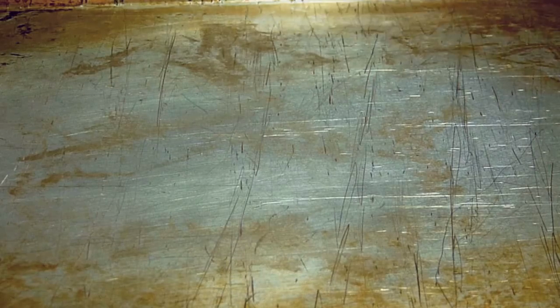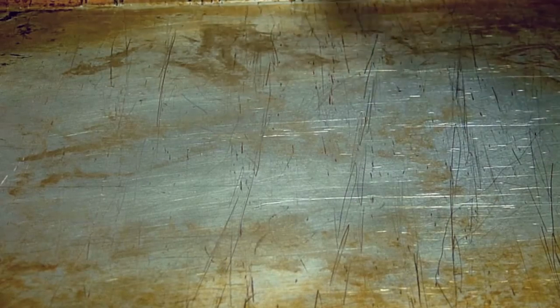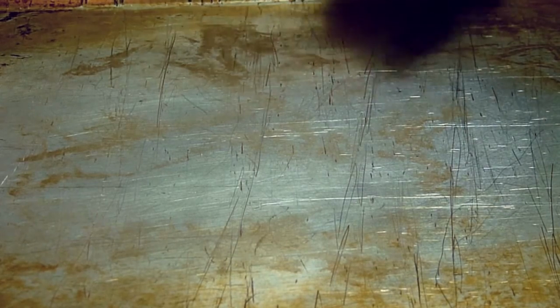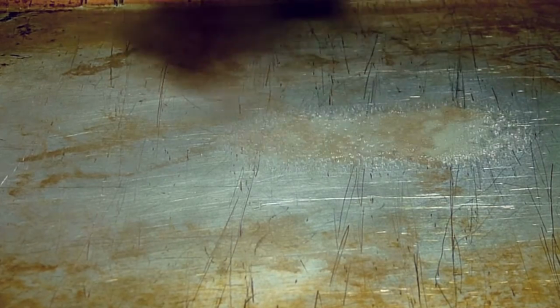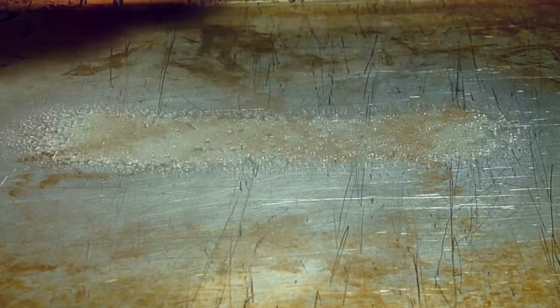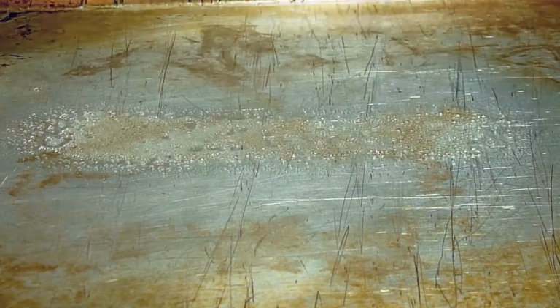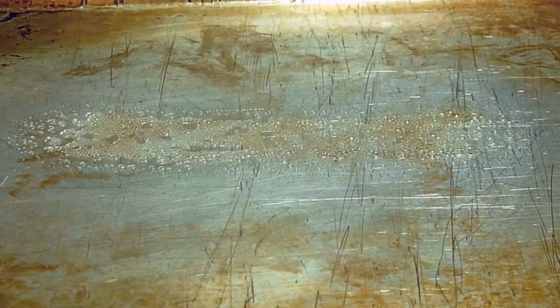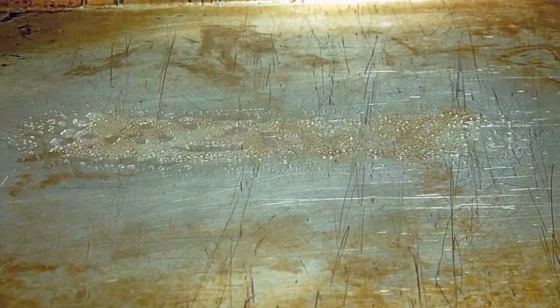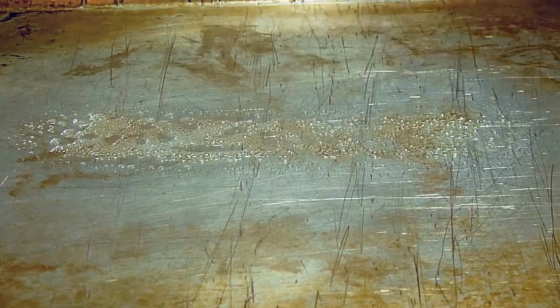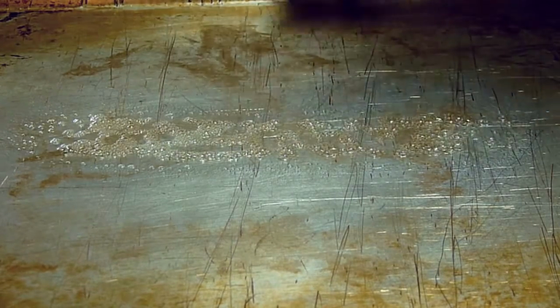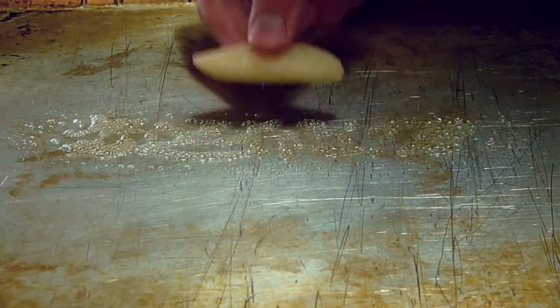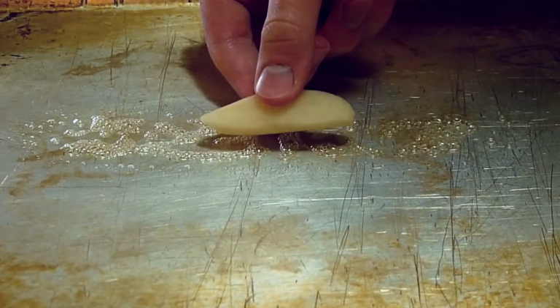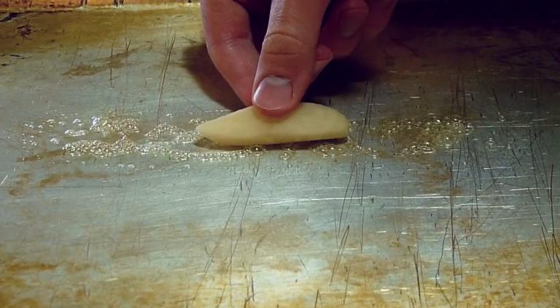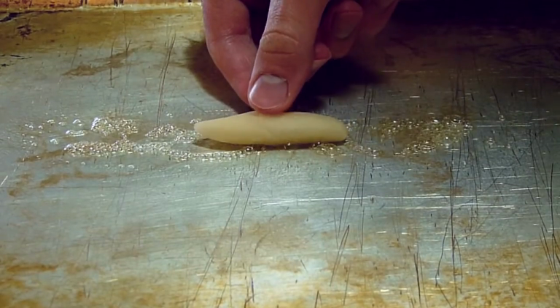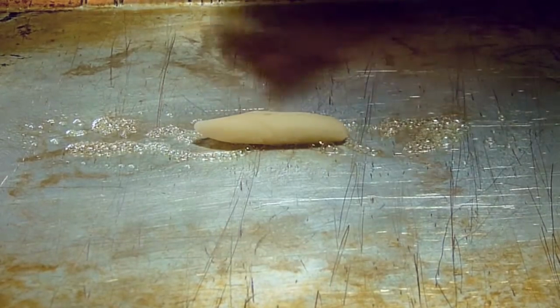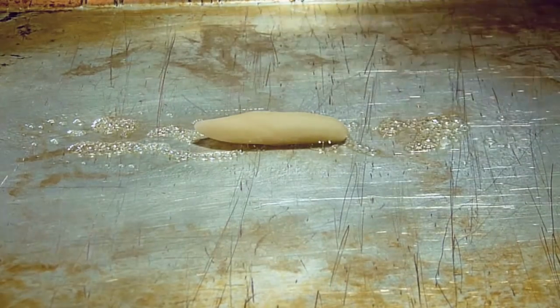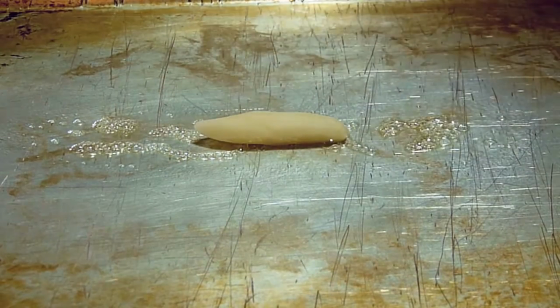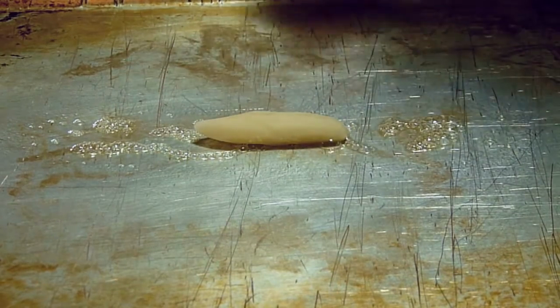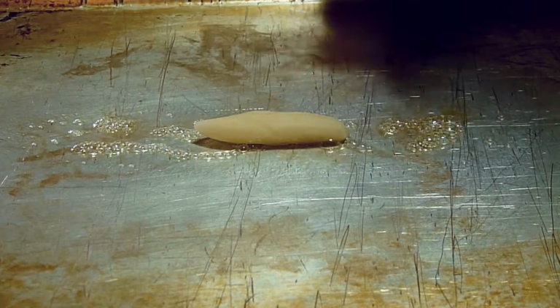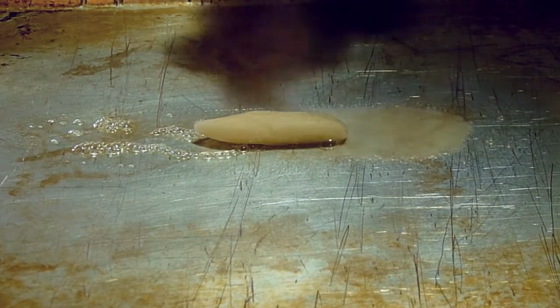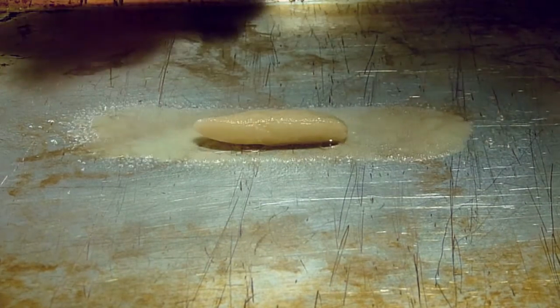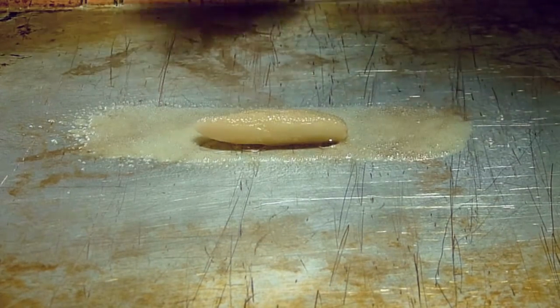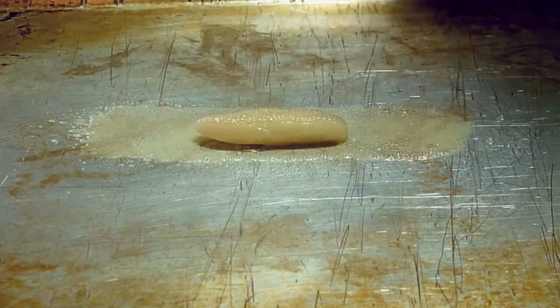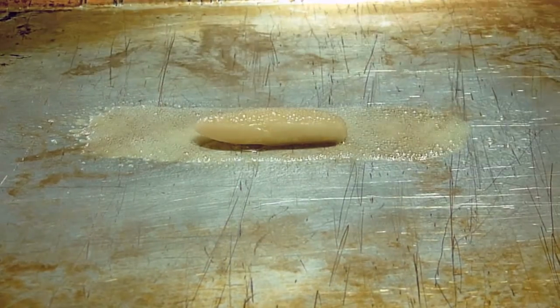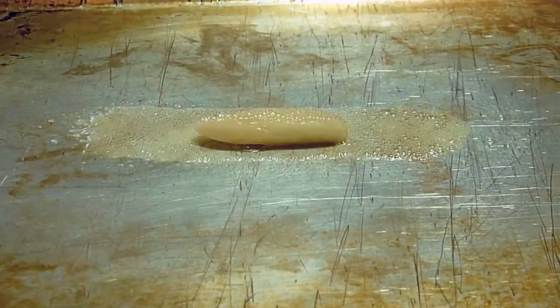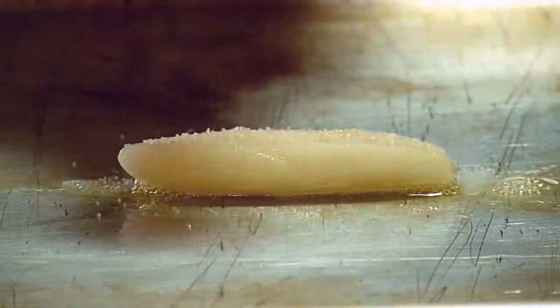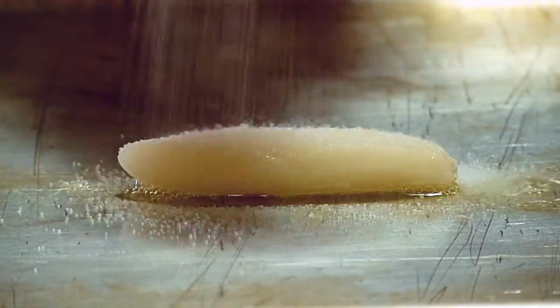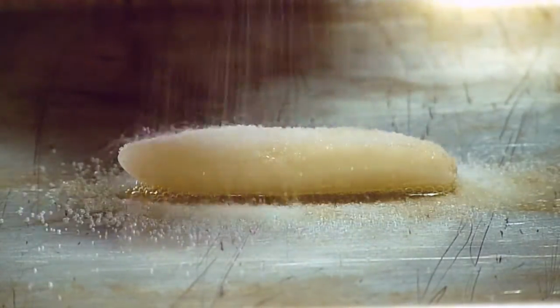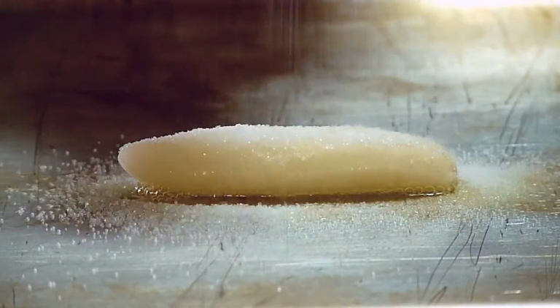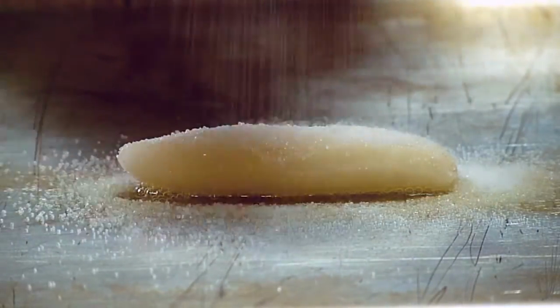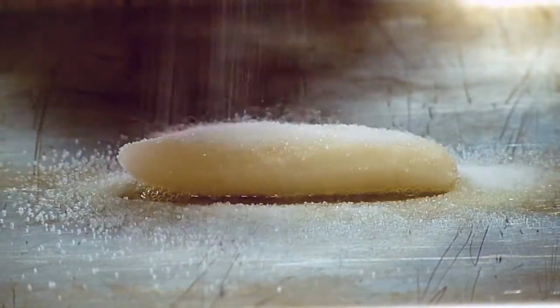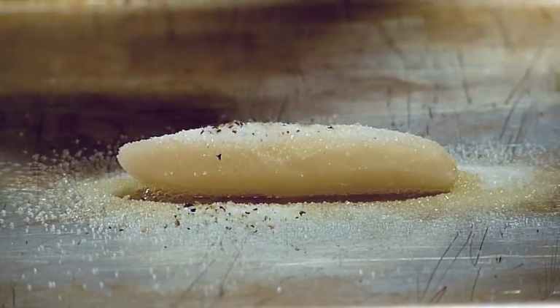Now take a baking tray, give it a nice blast of cooking spray, gently place the potato wedge down and give it another blast of cooking spray. And of course, you can't forget the salt, or the pepper.